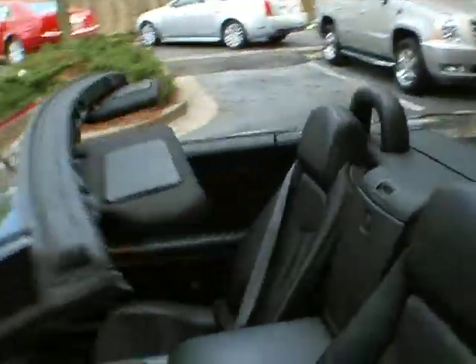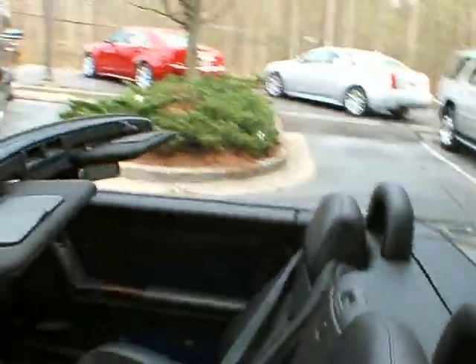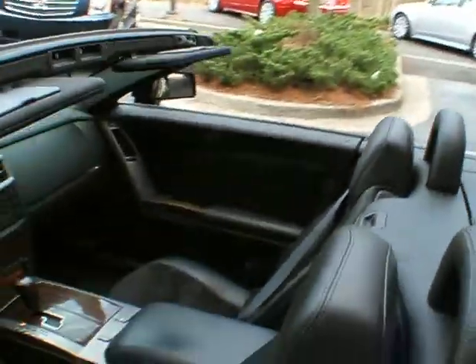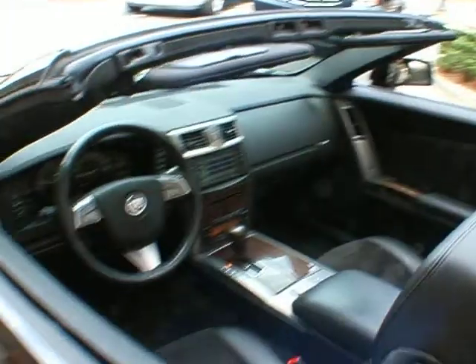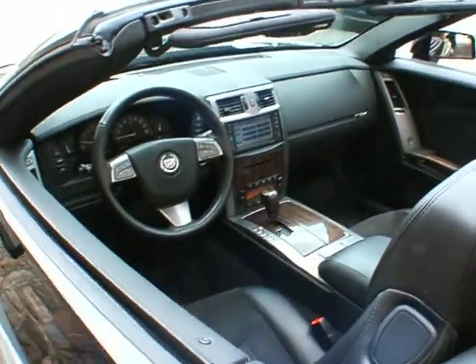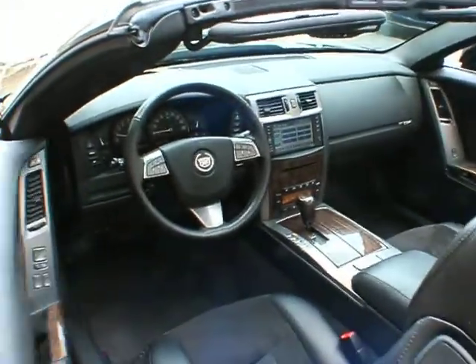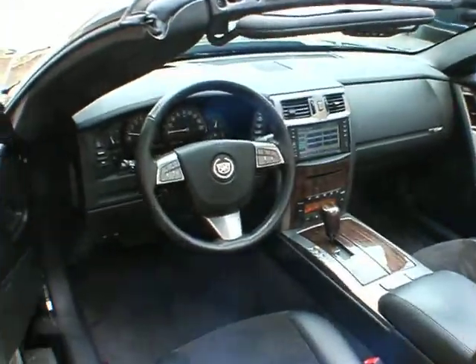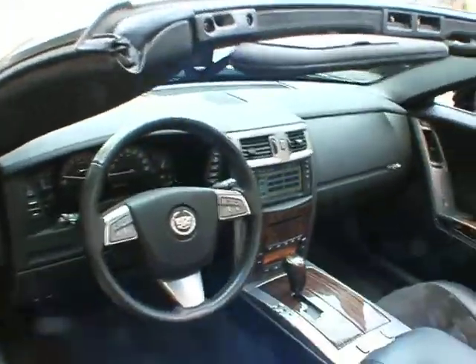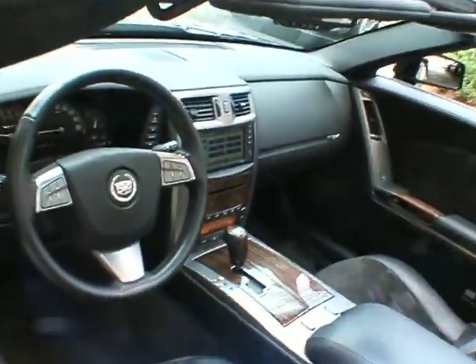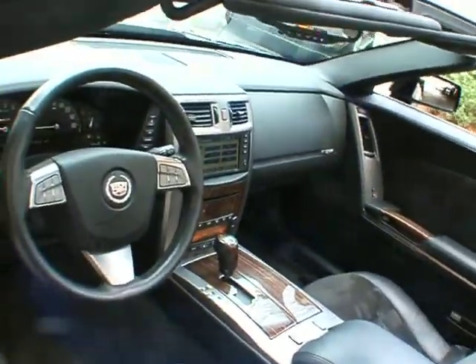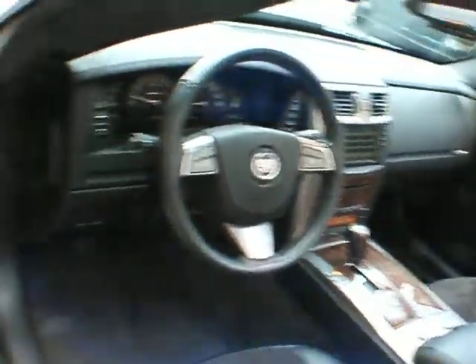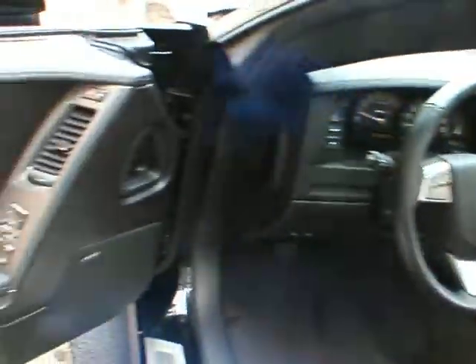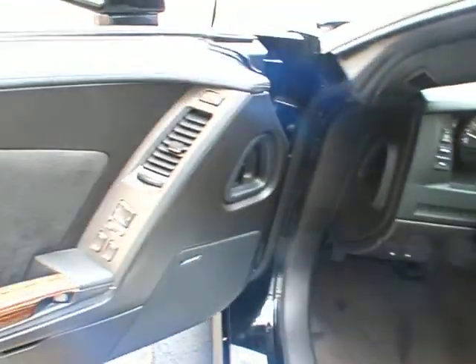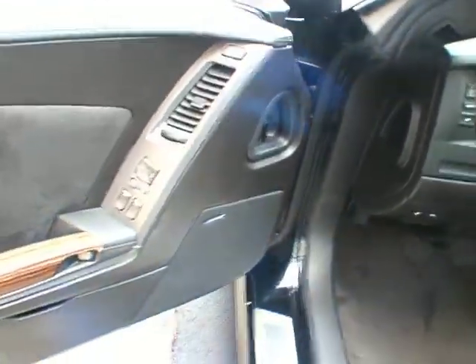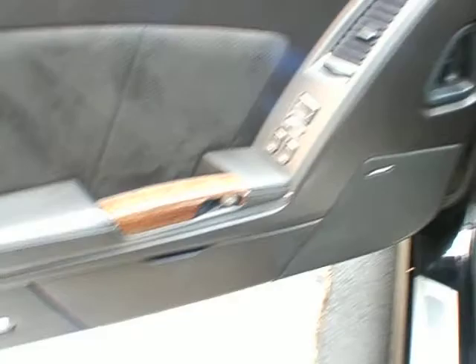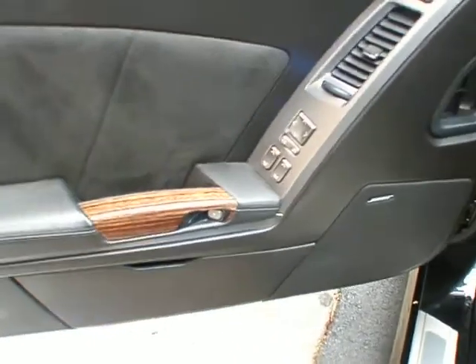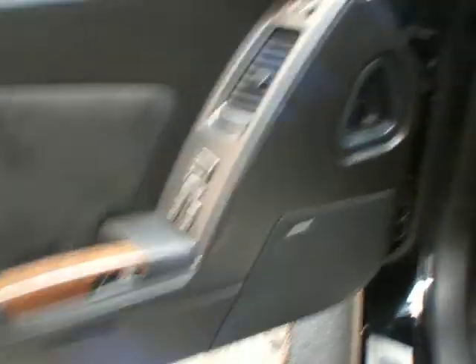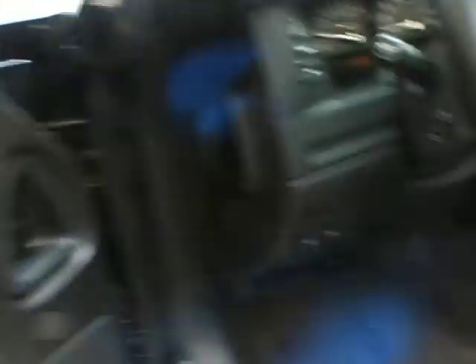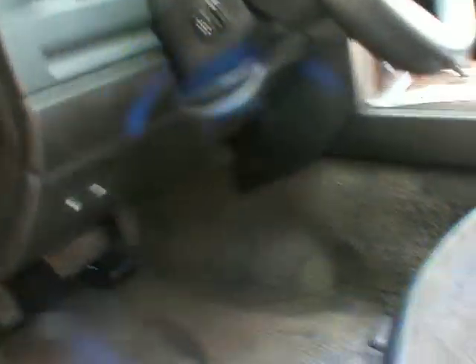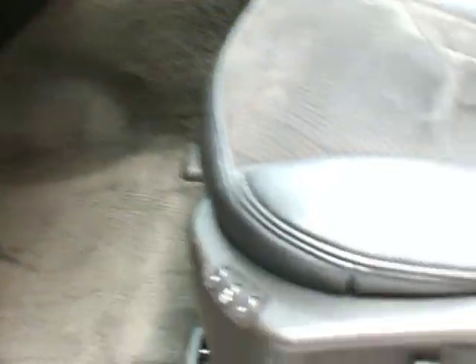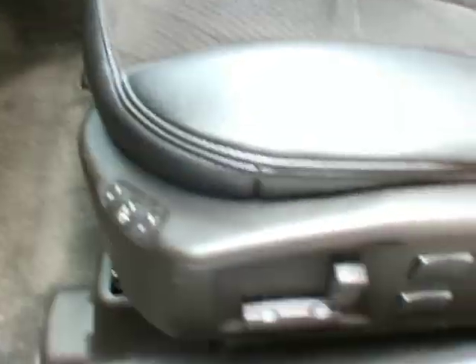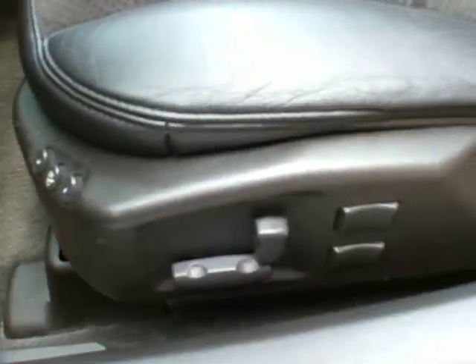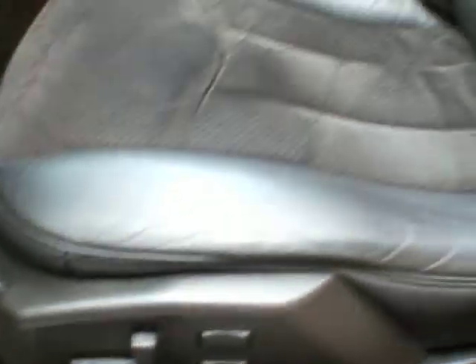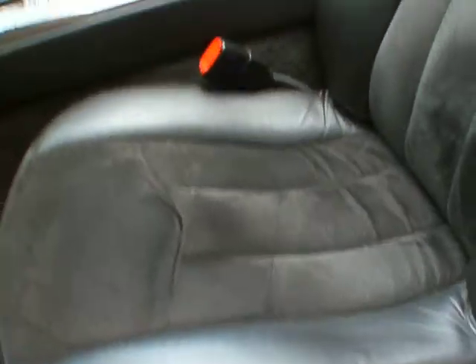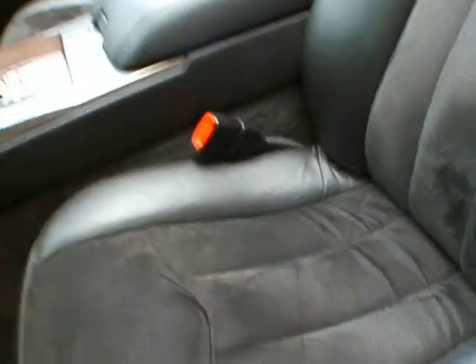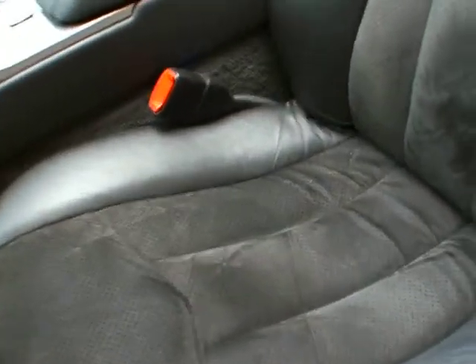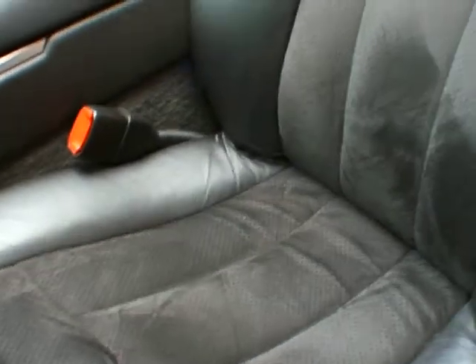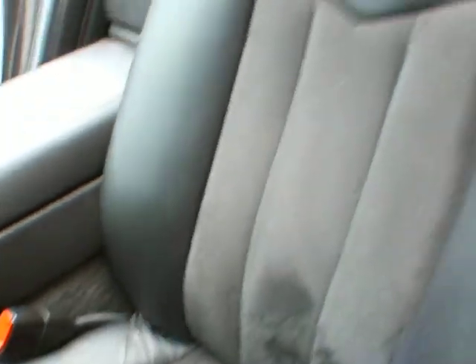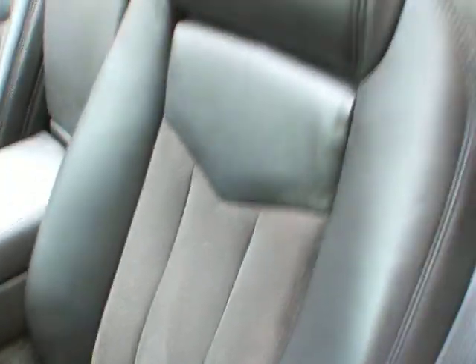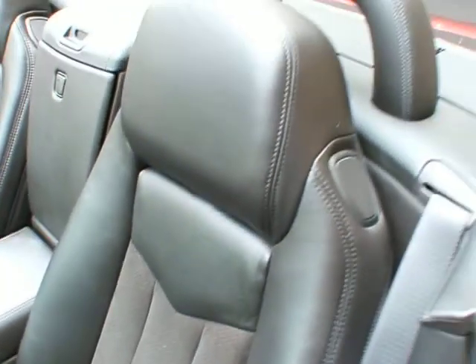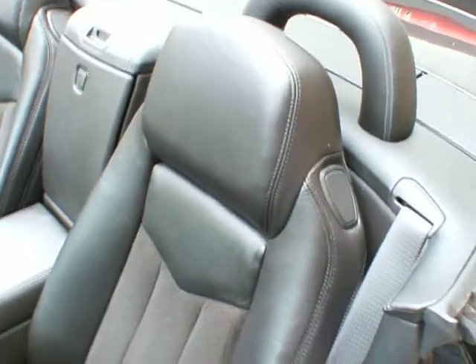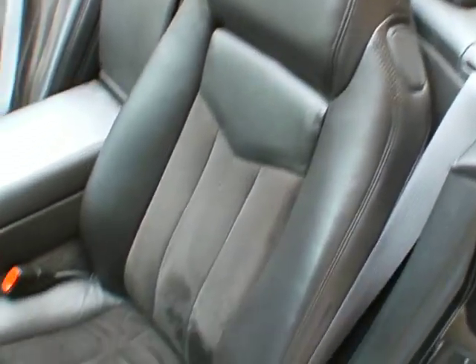This is obviously loaded up. It's got navigation, satellite radio, Bose stereo system, six disc in-dash CD changer, memory seats with lumbar. The seats also have a suede insert — they're absolutely gorgeous.